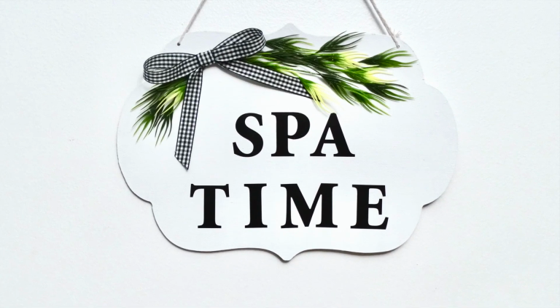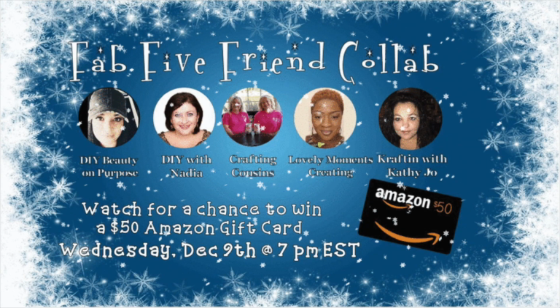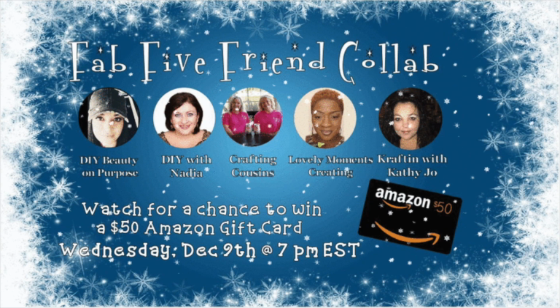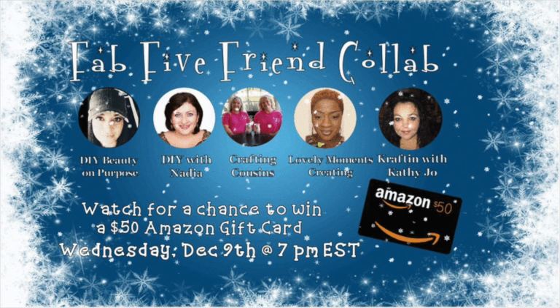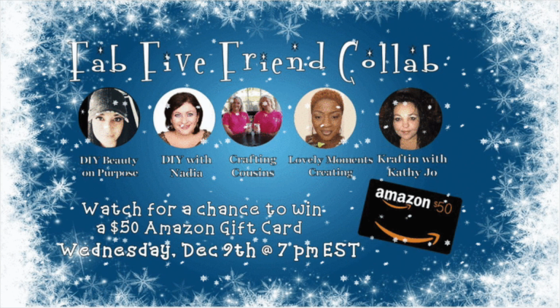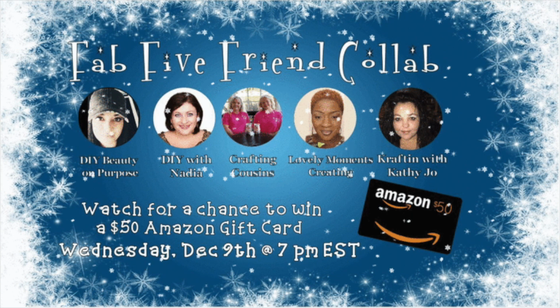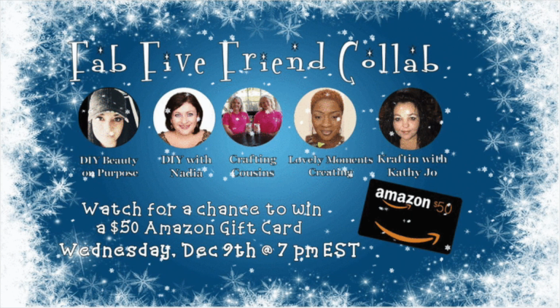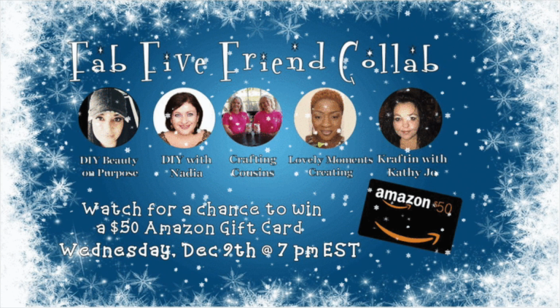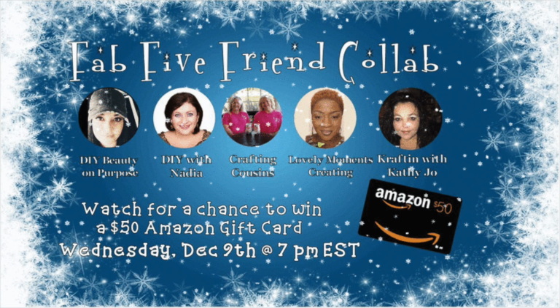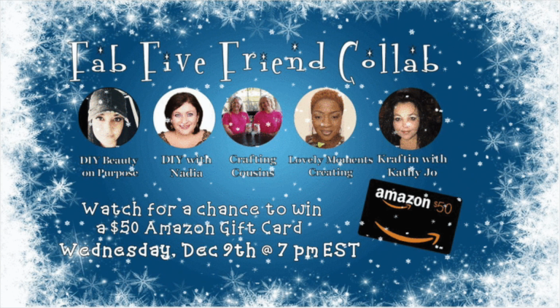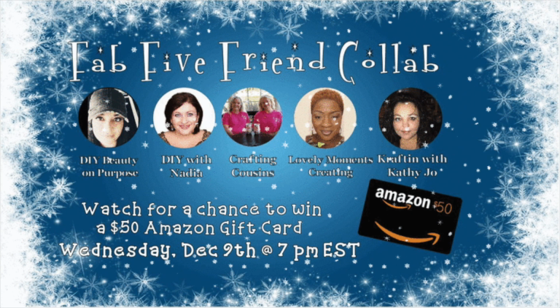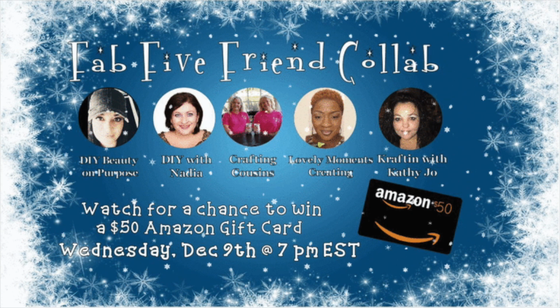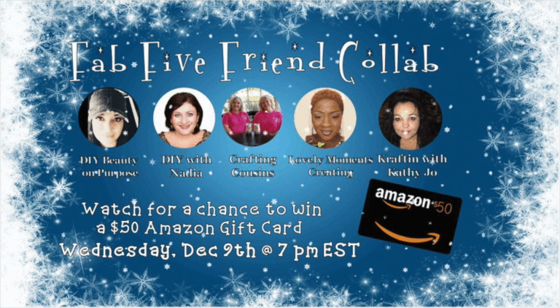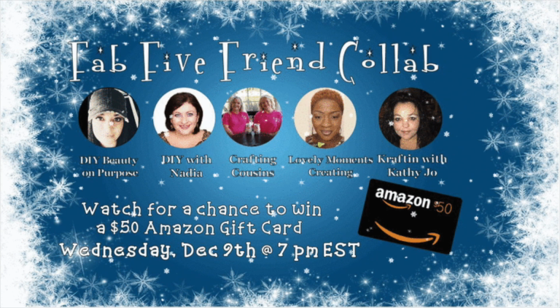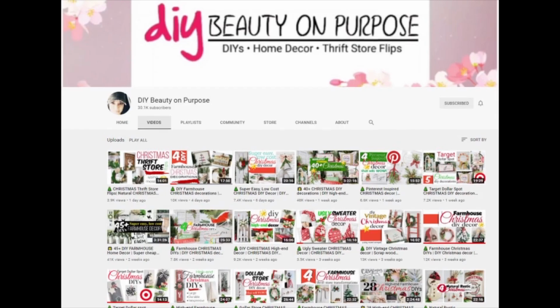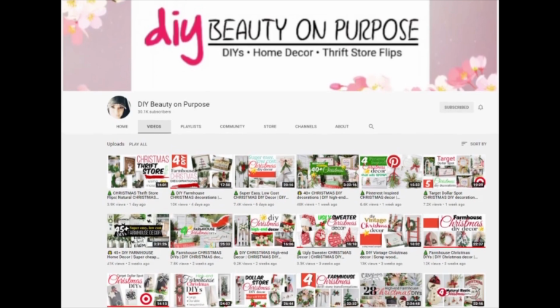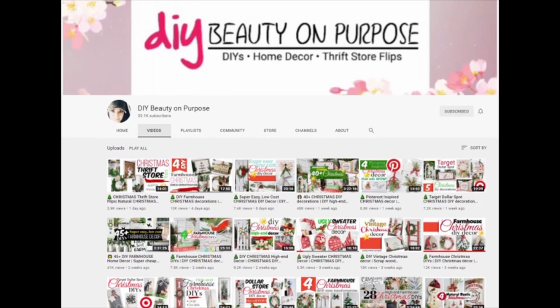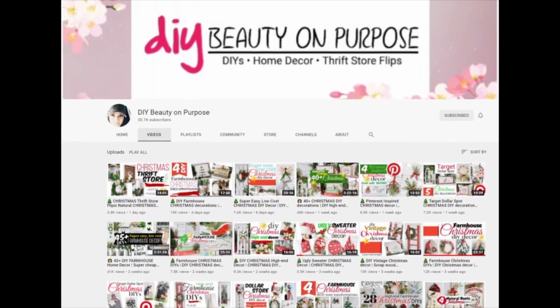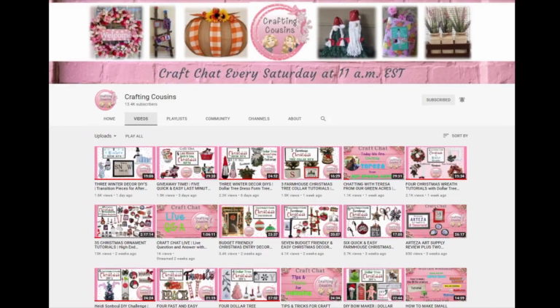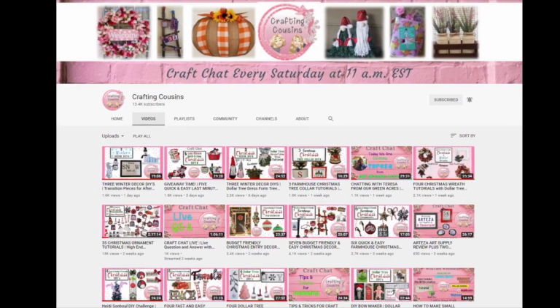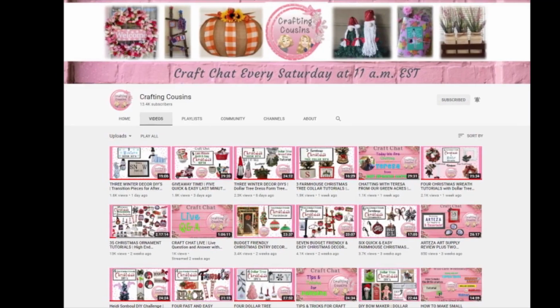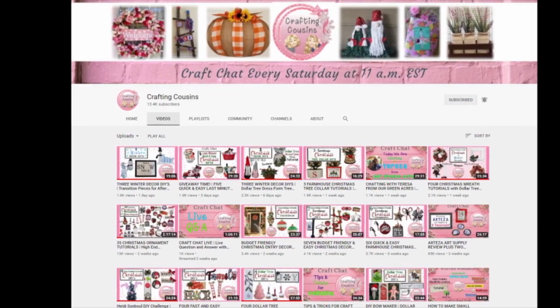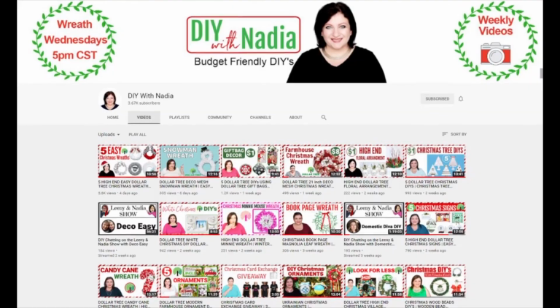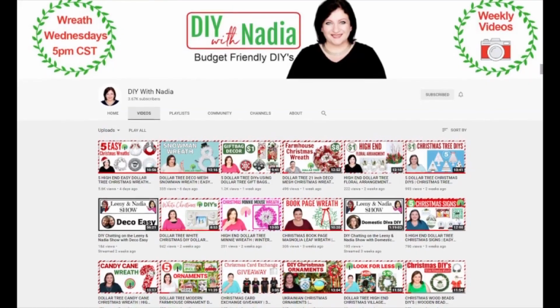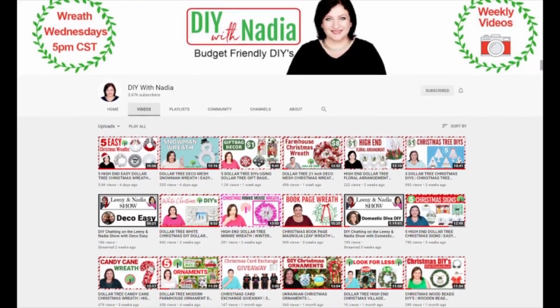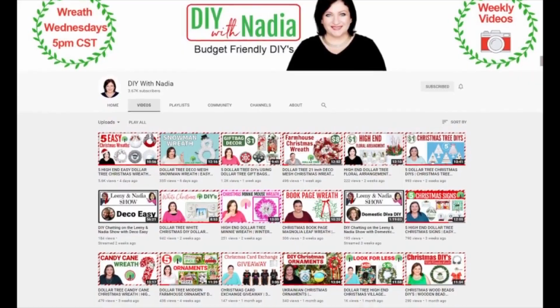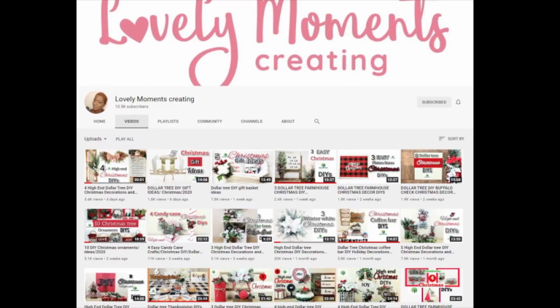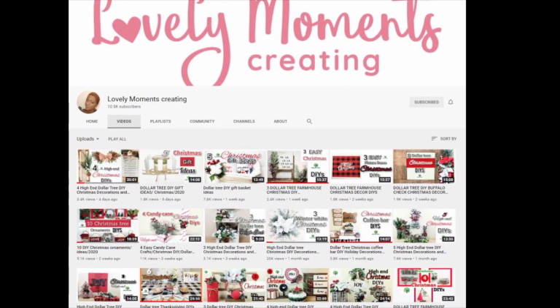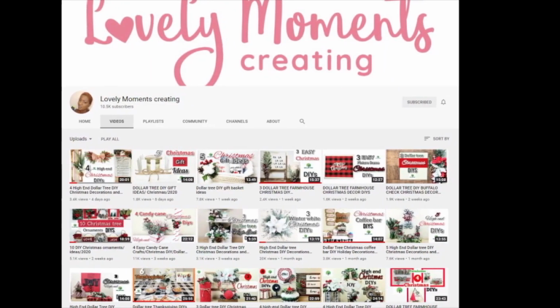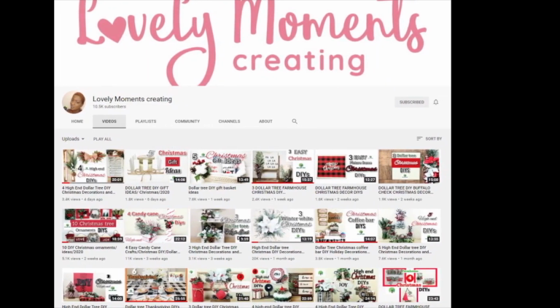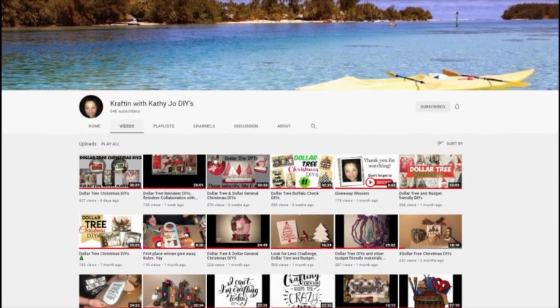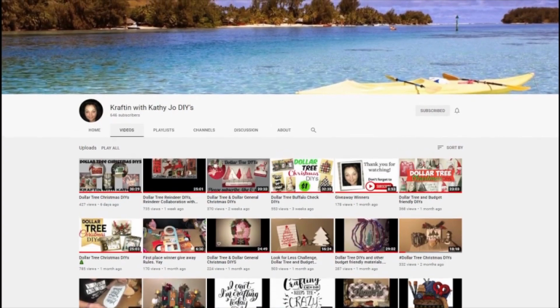Today I'm participating in the Fab Five Friend Collab that is hosted by Crafting Cousins every month. For a chance to win the gift card, make sure to watch all of our Fab Five Friend Collab videos and comment on each one.